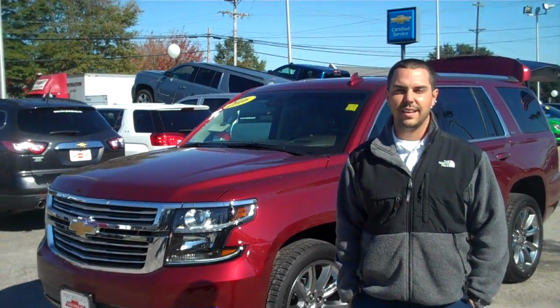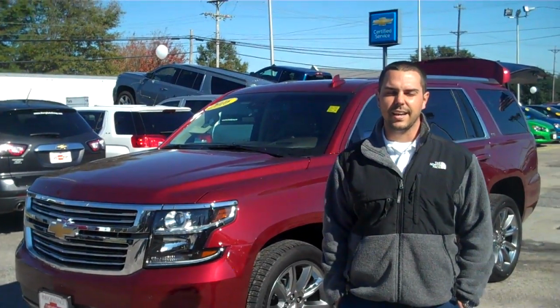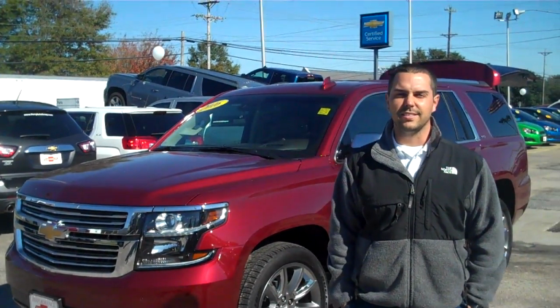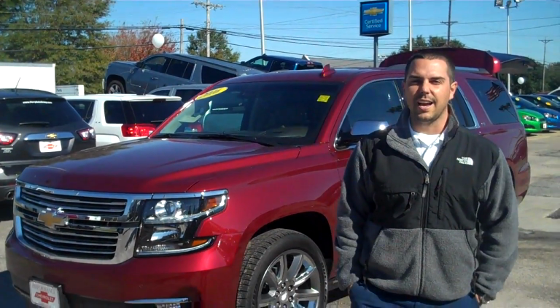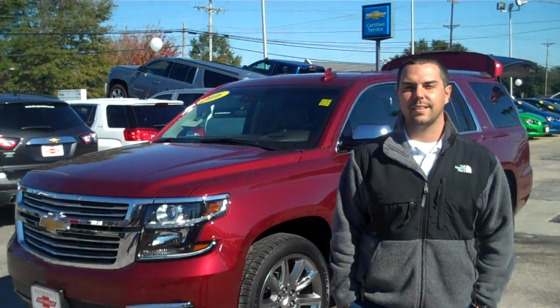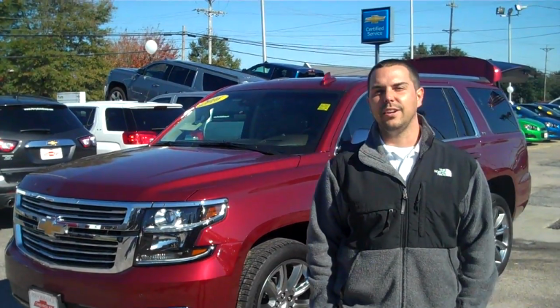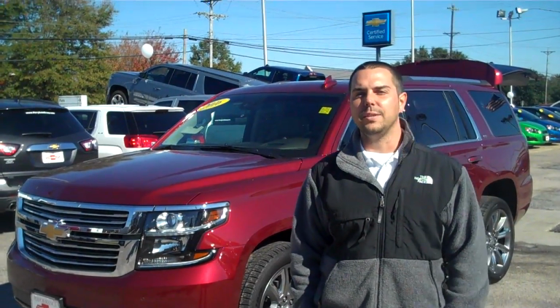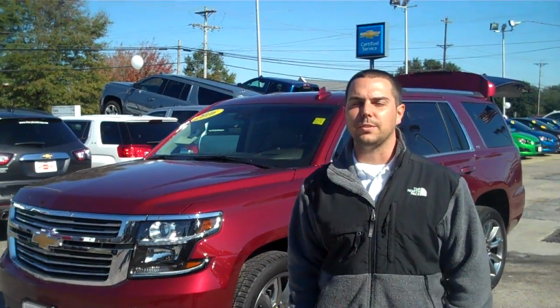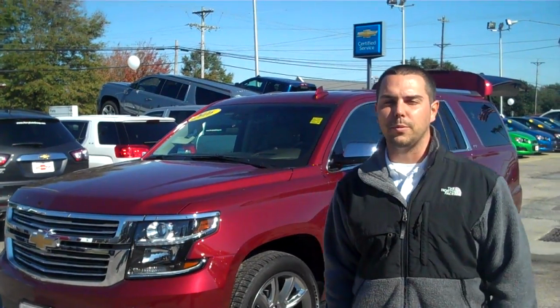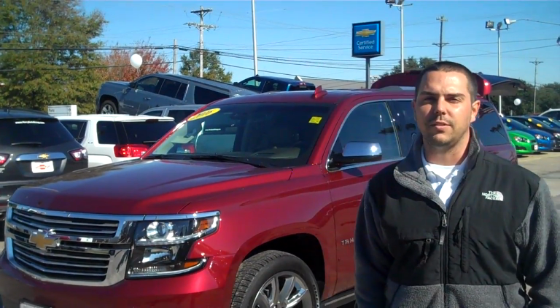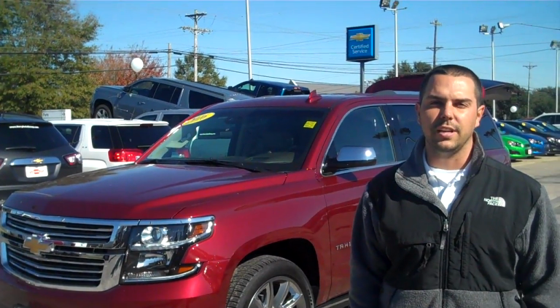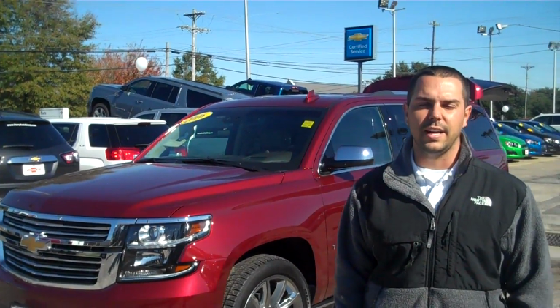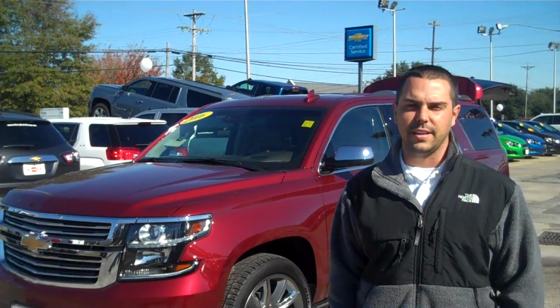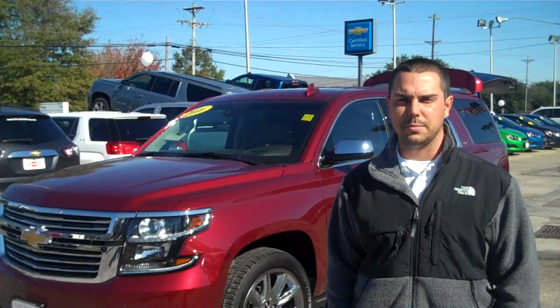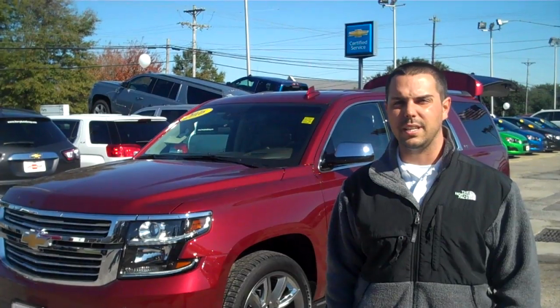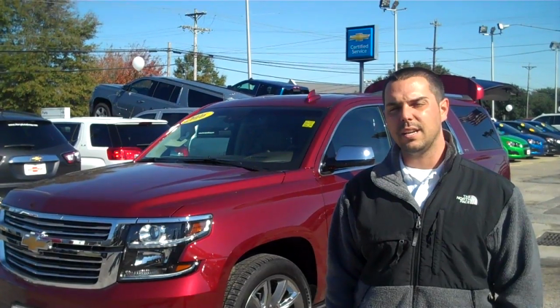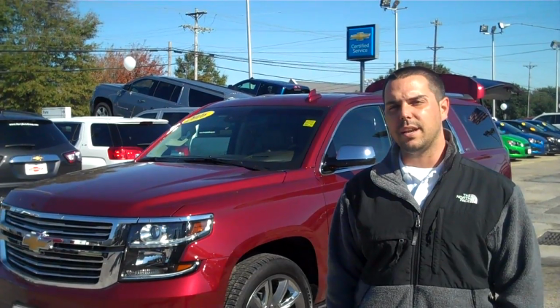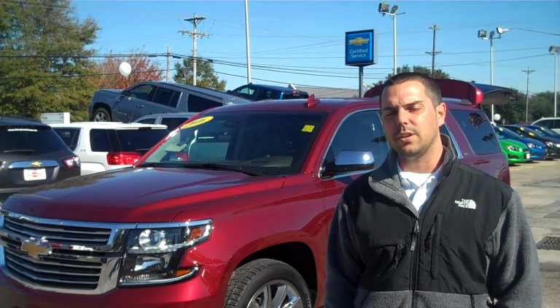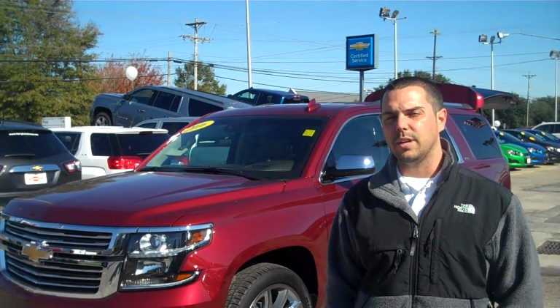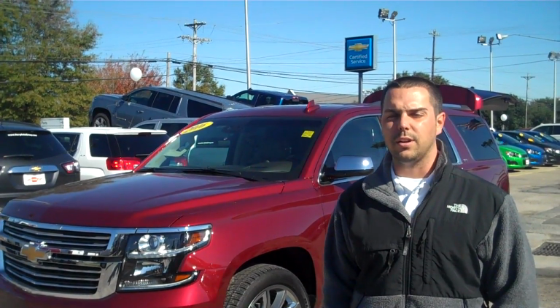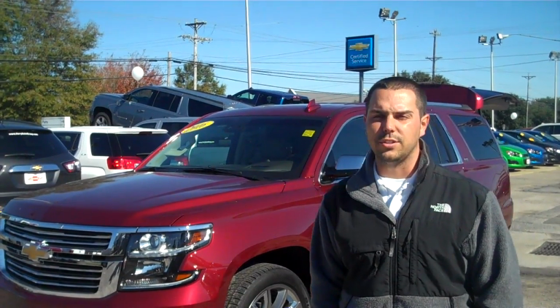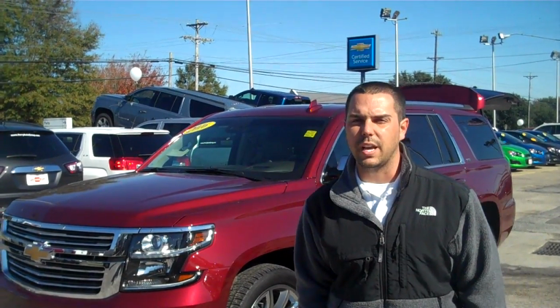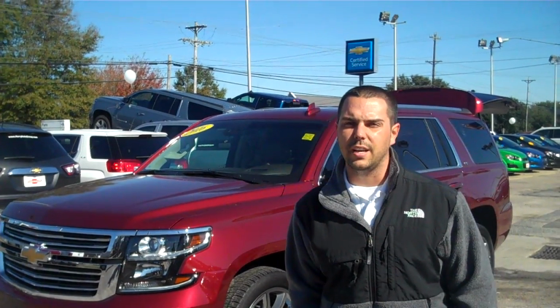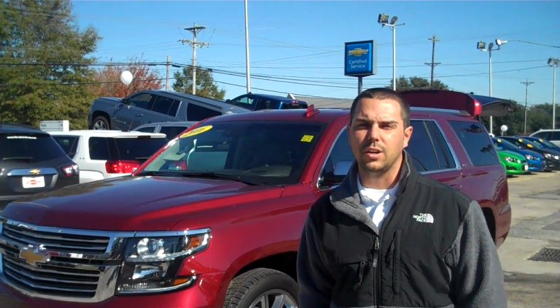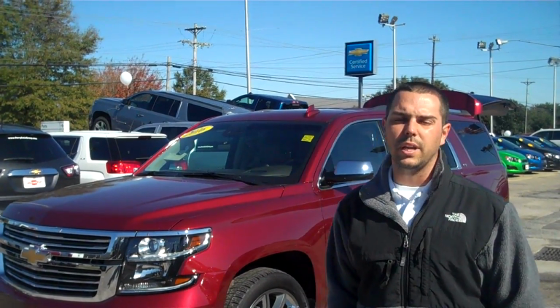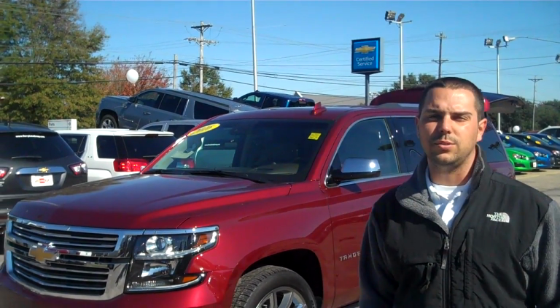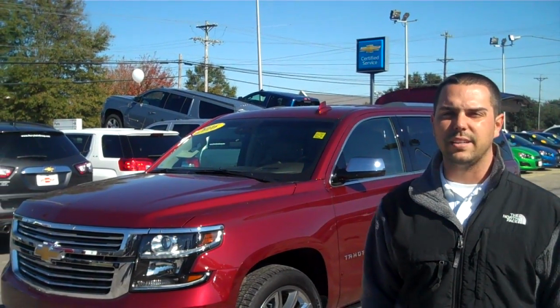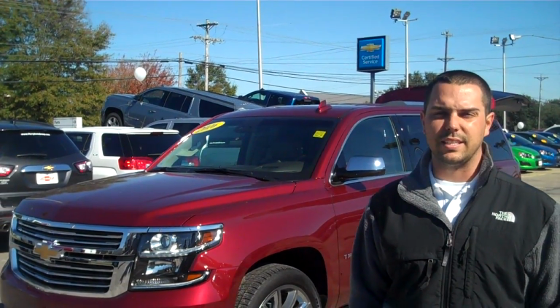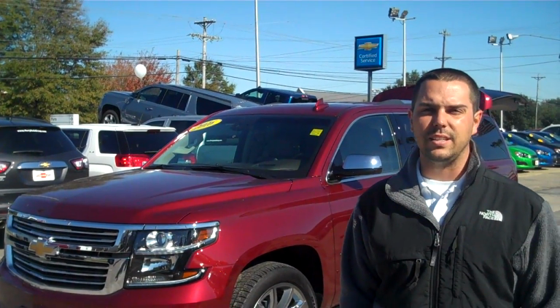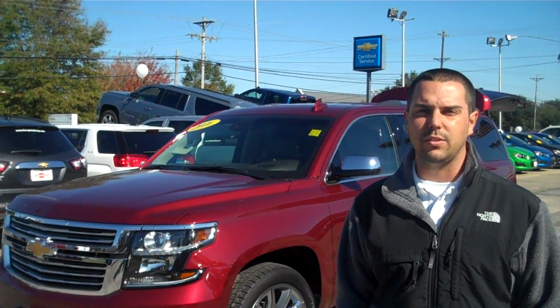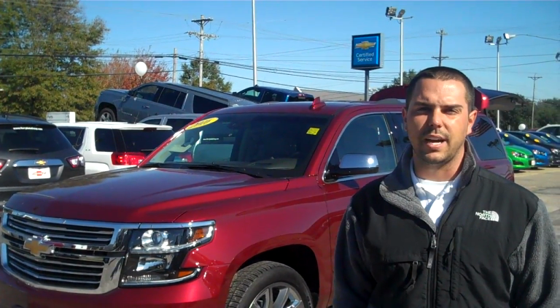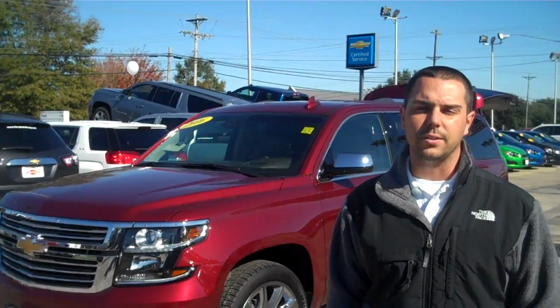Hey guys, this is Zach here at Team Perry's Performance Chevrolet here in downtown Elizabeth City. Today we're going to do another Chevy highlight on a brand new 2016 Chevrolet Tahoe.